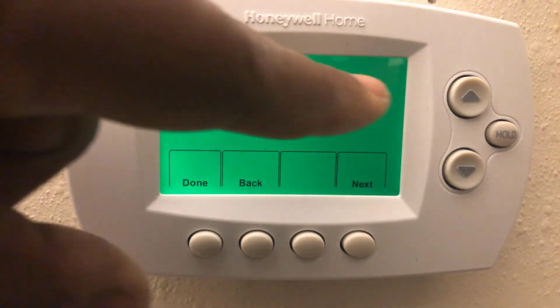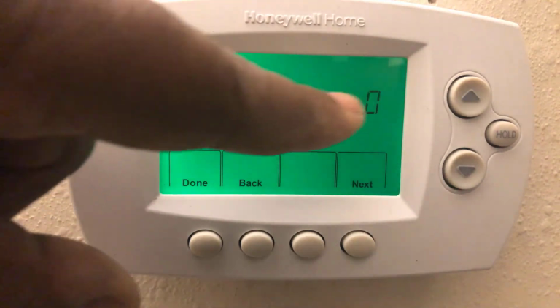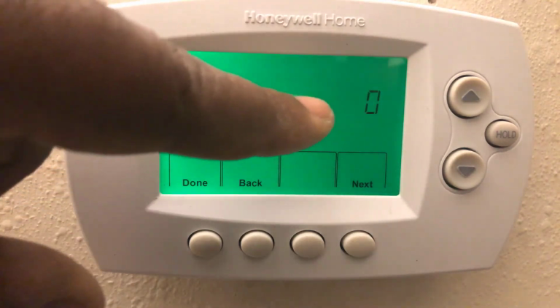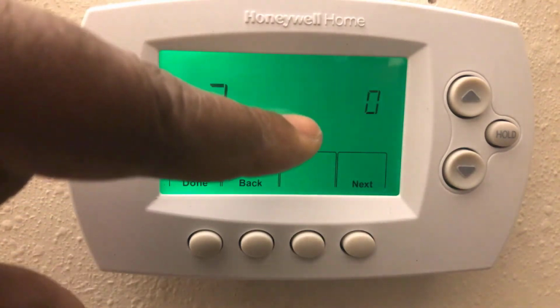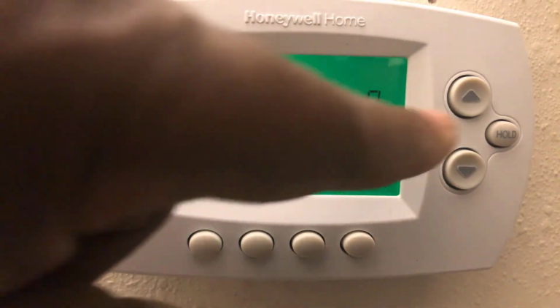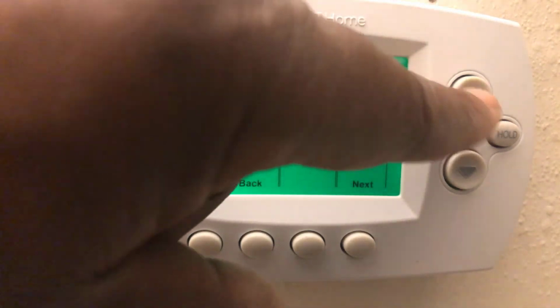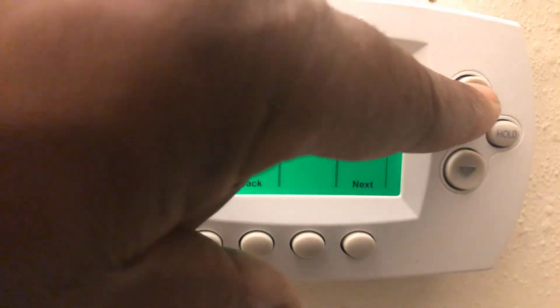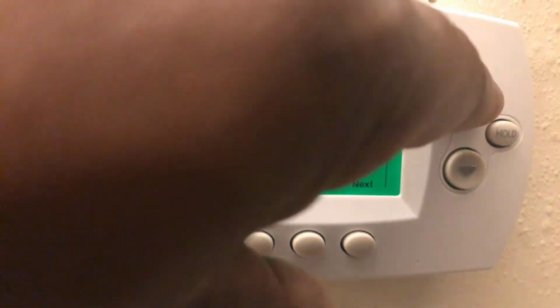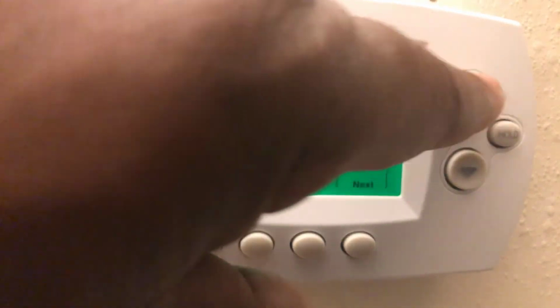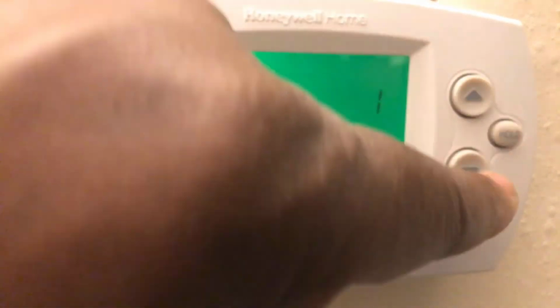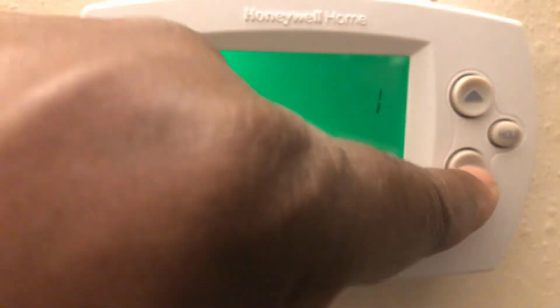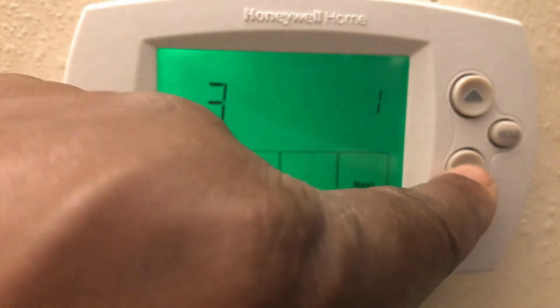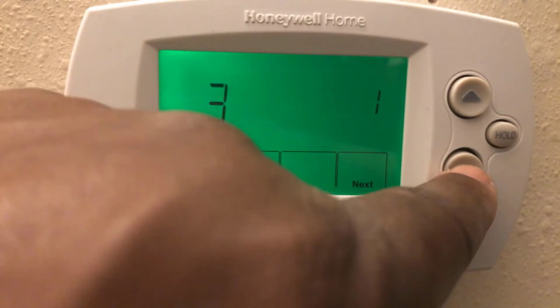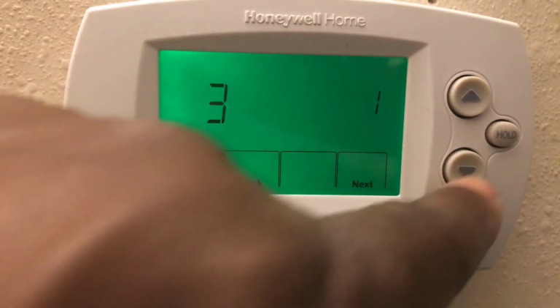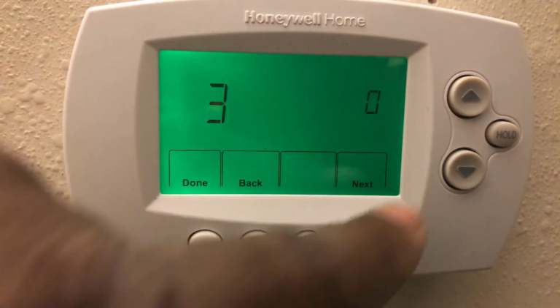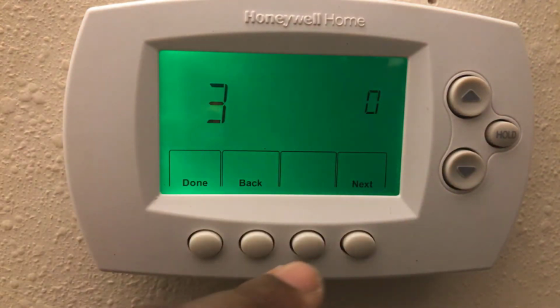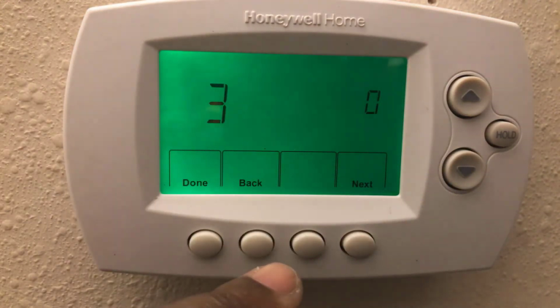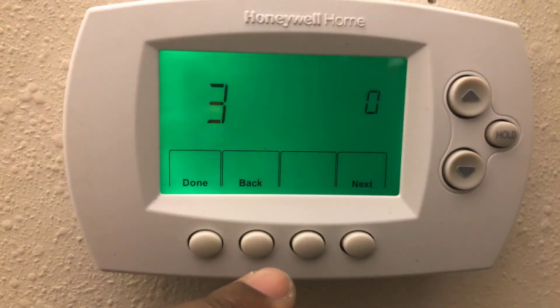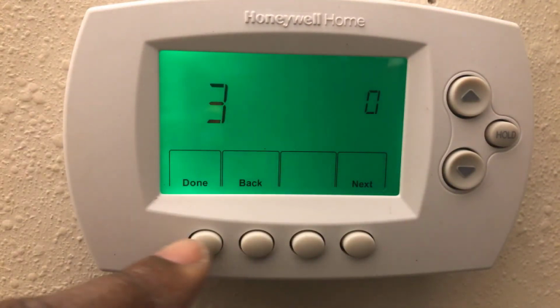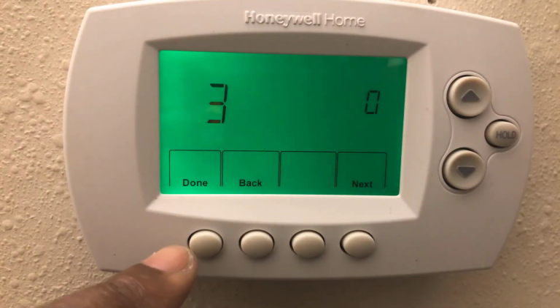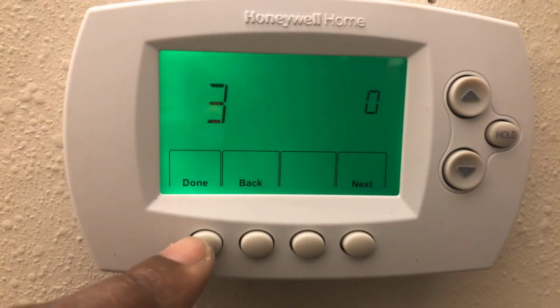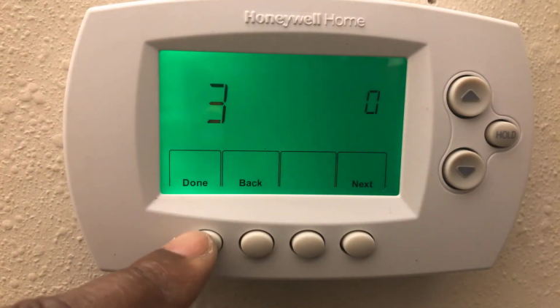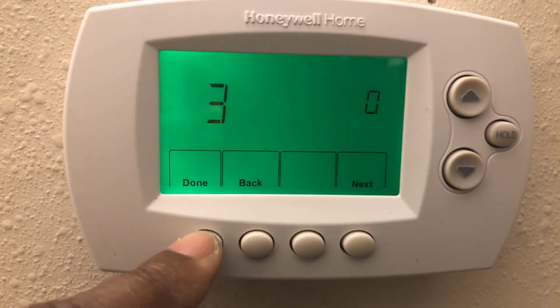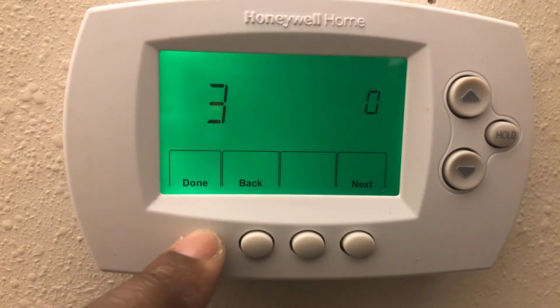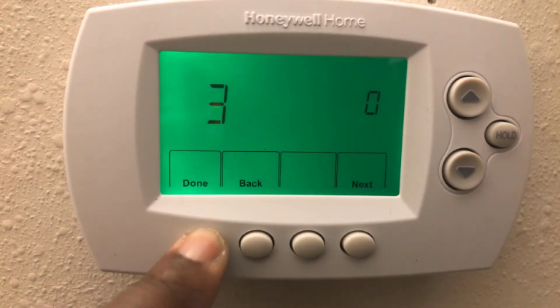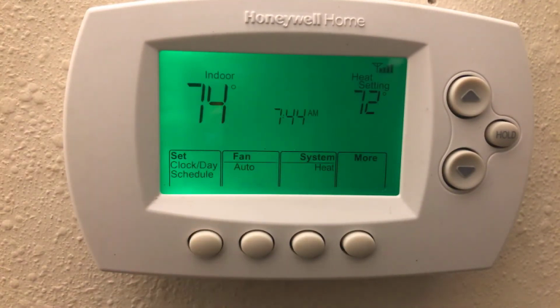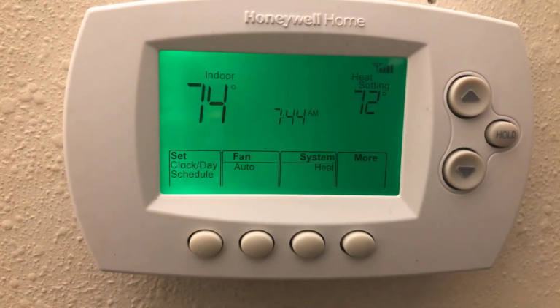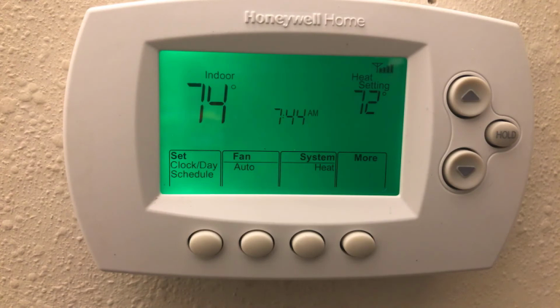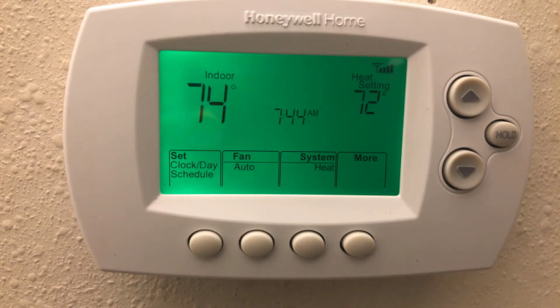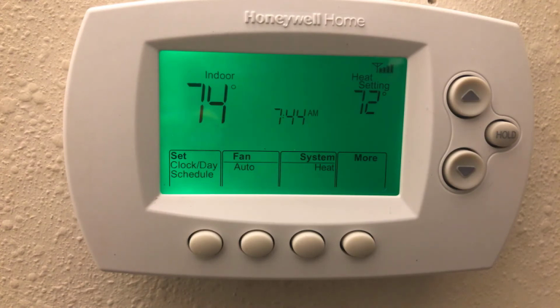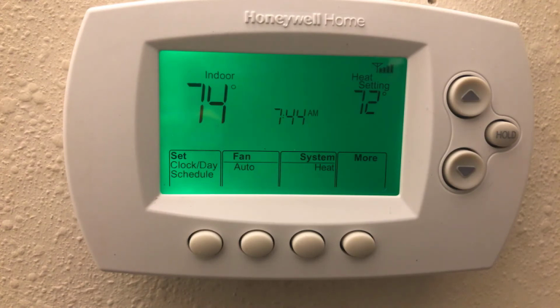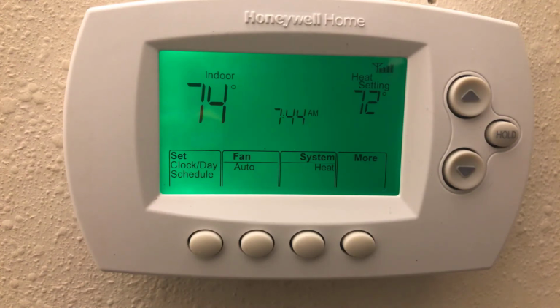I set mine to zero right there. You can go up or down to change your function options, and then just hit Next to confirm. That's it.